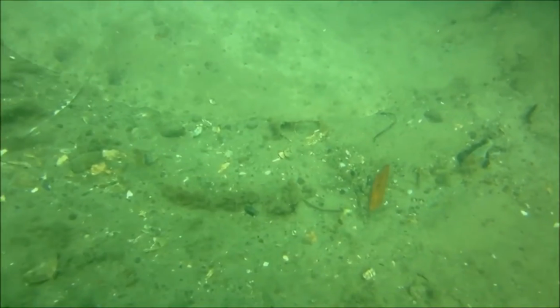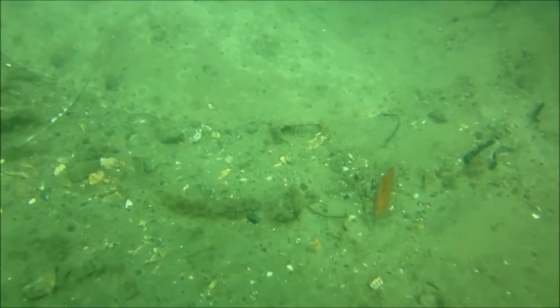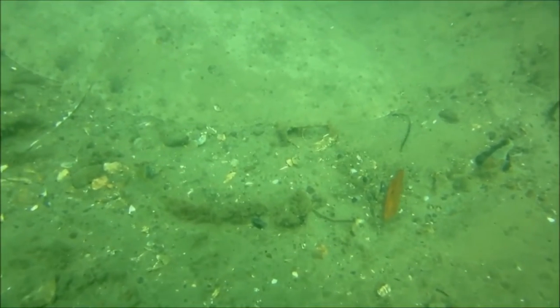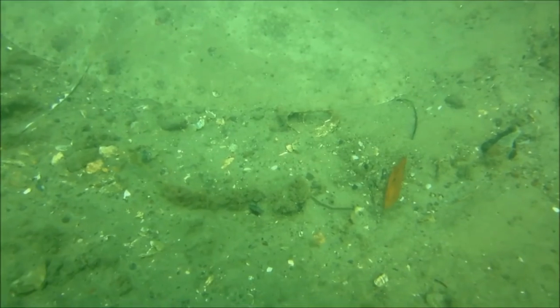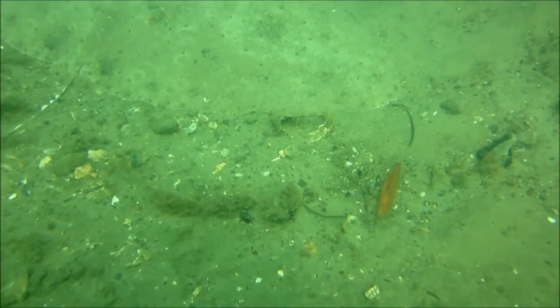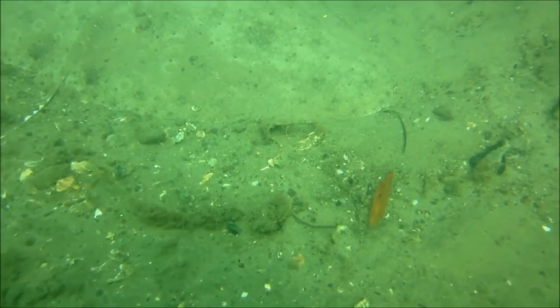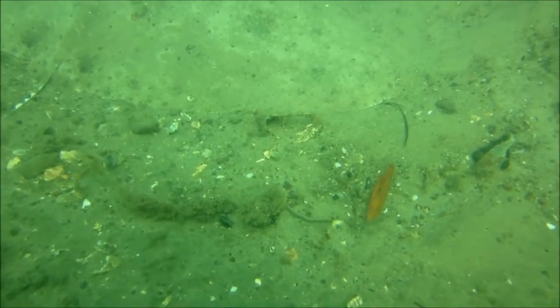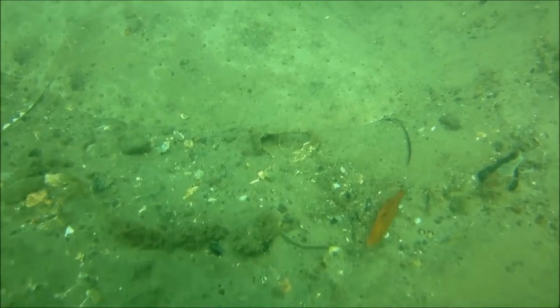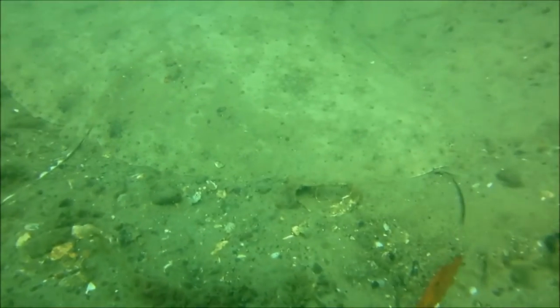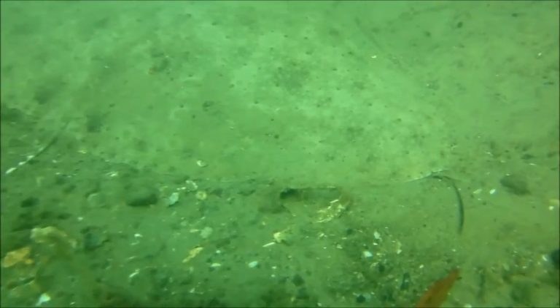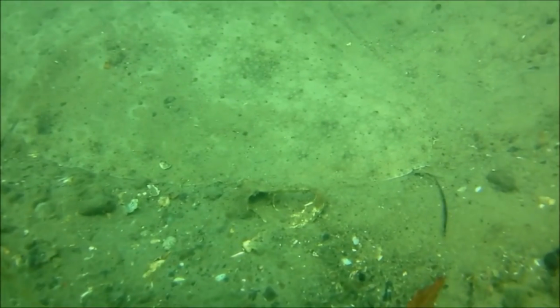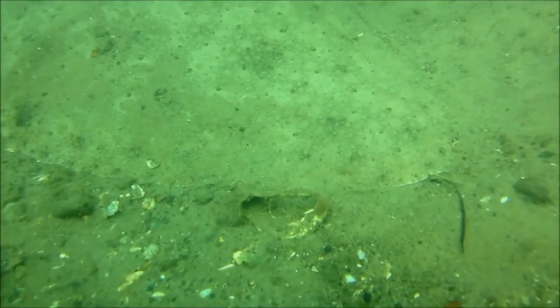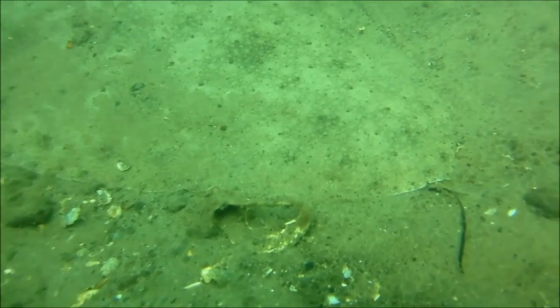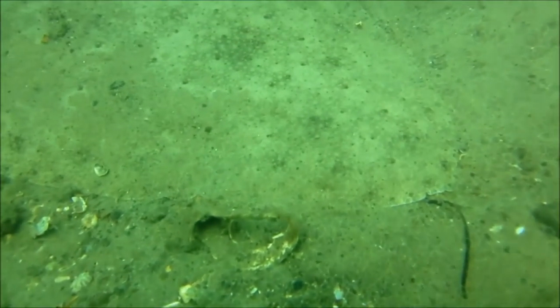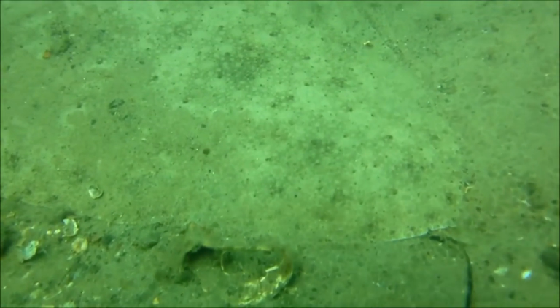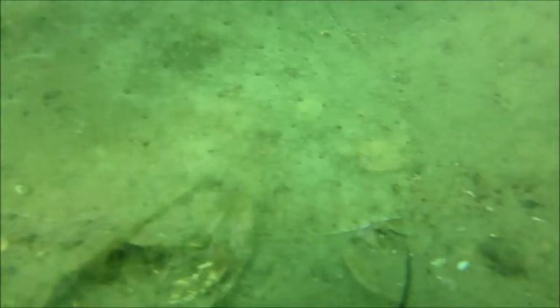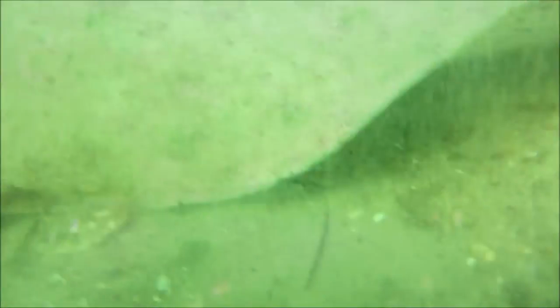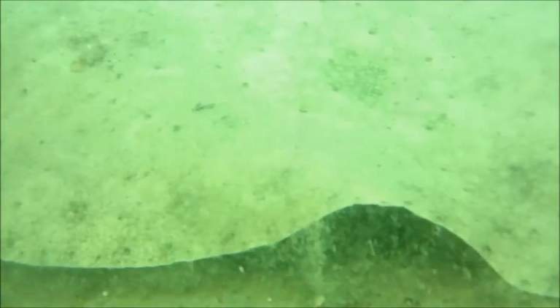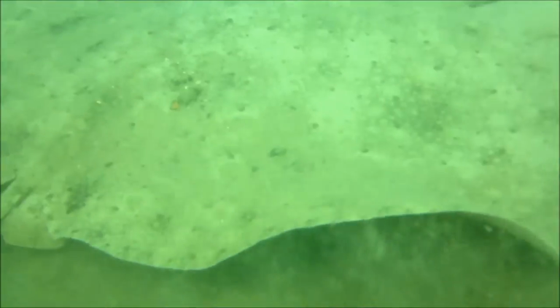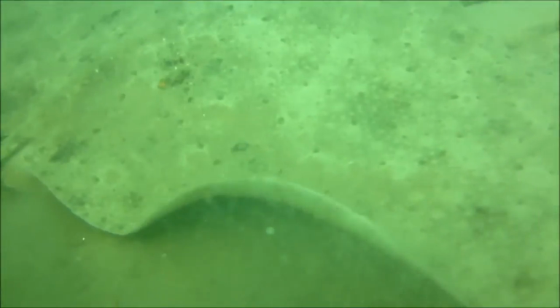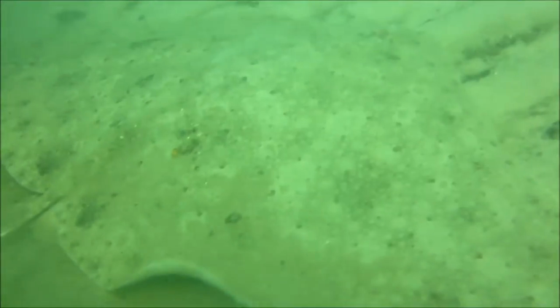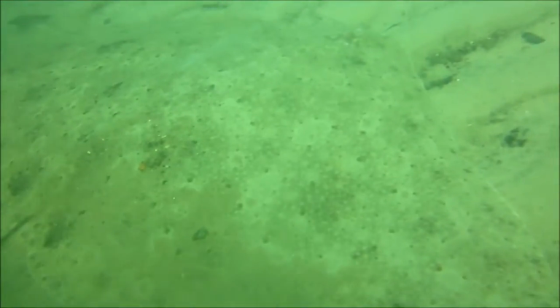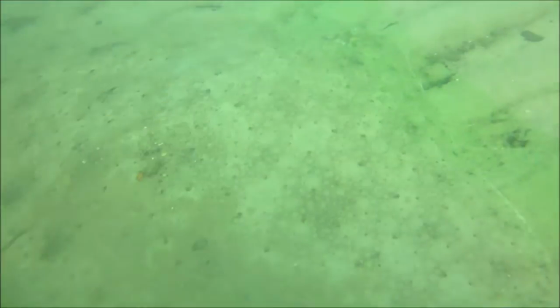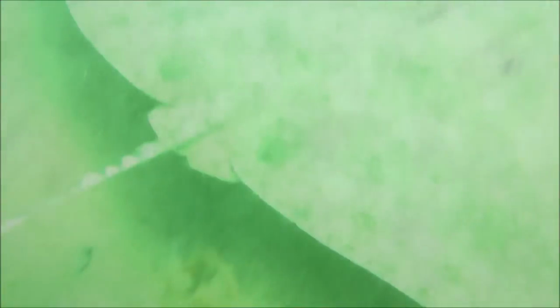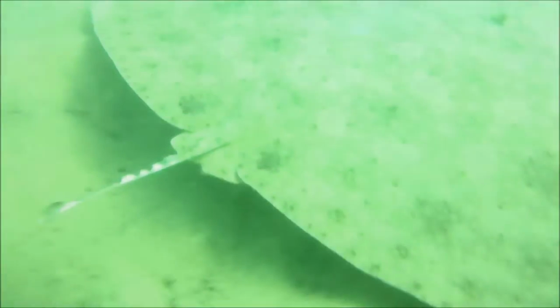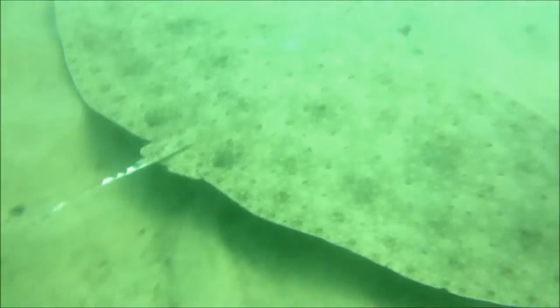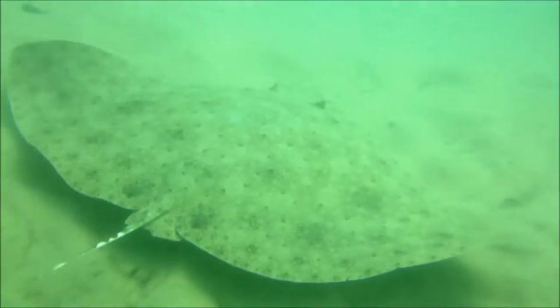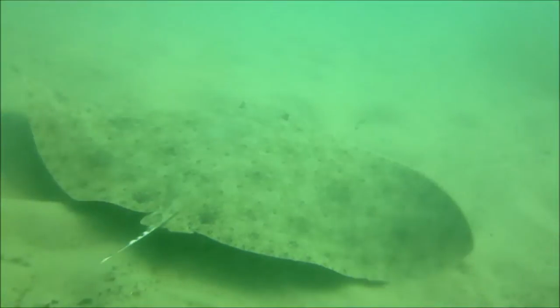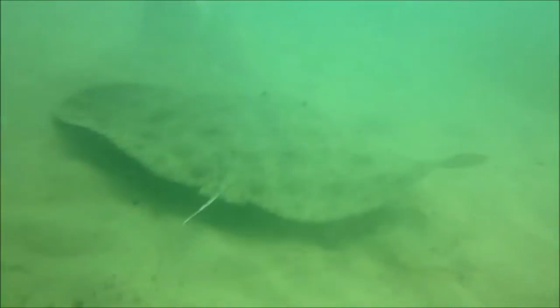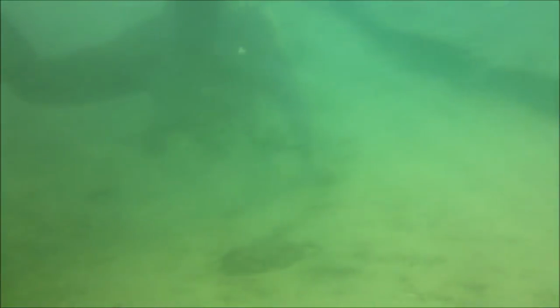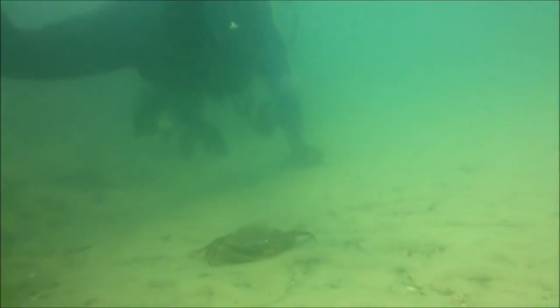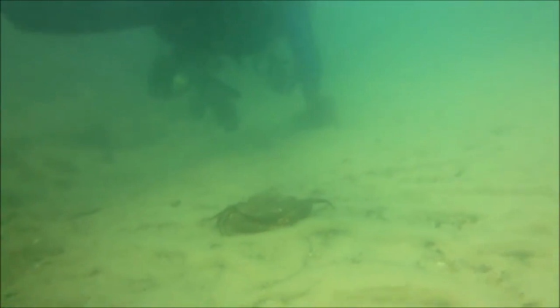Diving in Caloundra's Pummerstone Passage is technically classified as a muck dive, but there's still plenty to see in here, especially if you've got your eyes peeled. When the camouflage is like this you've really got to know what you're looking for.